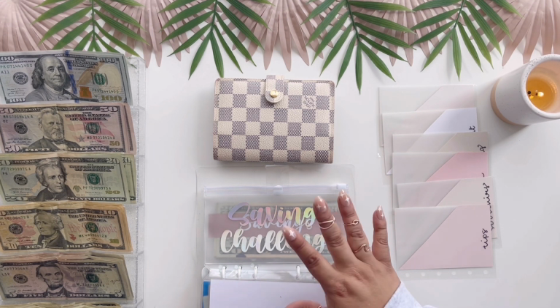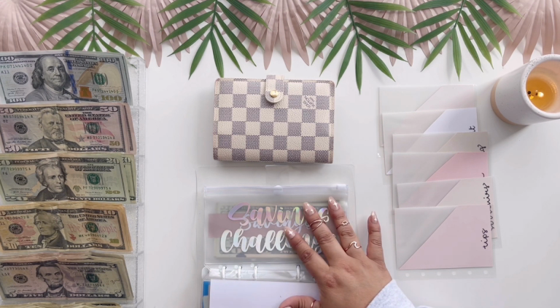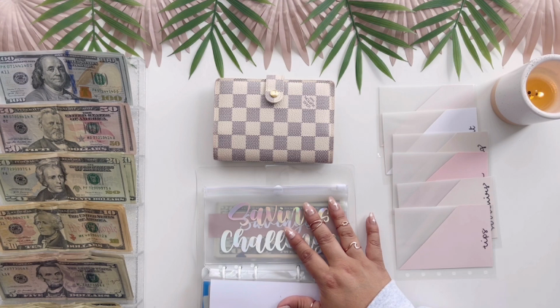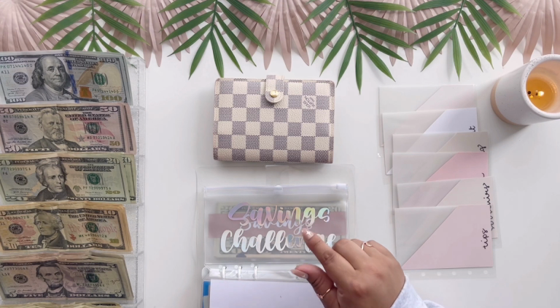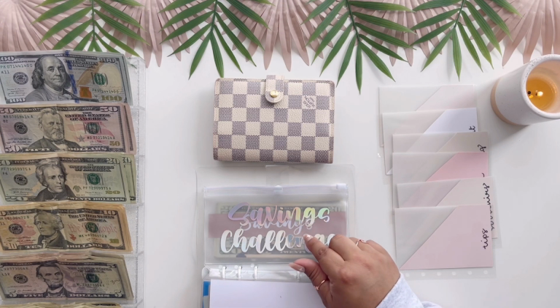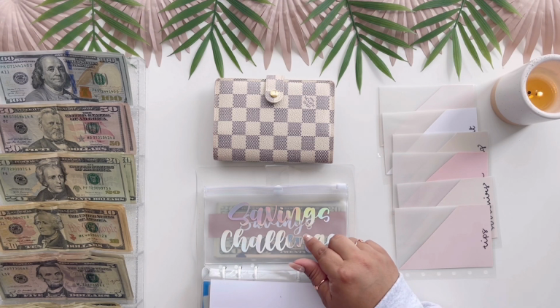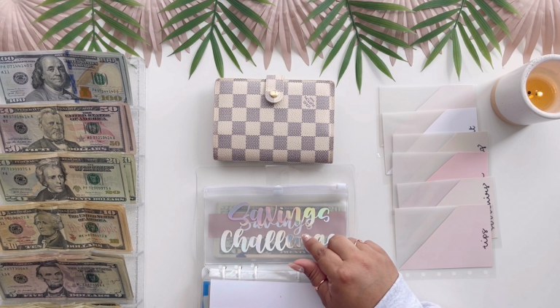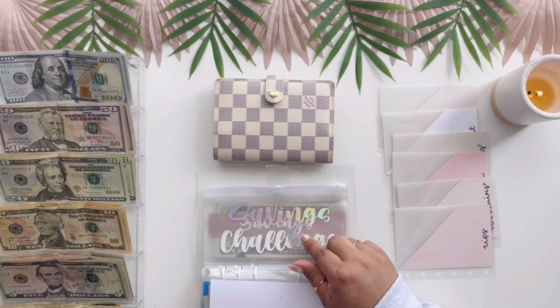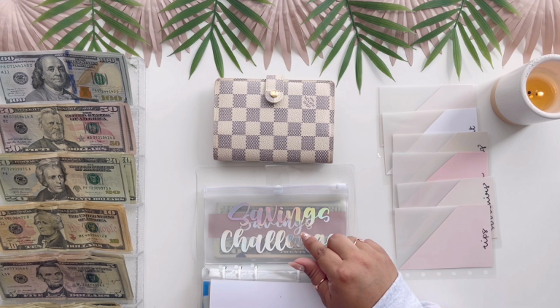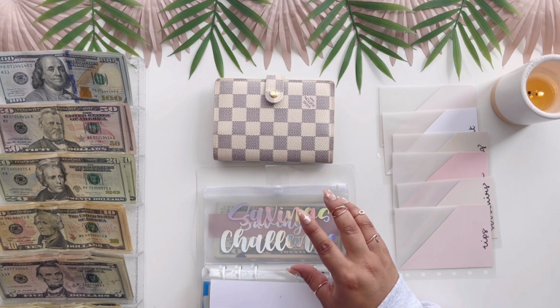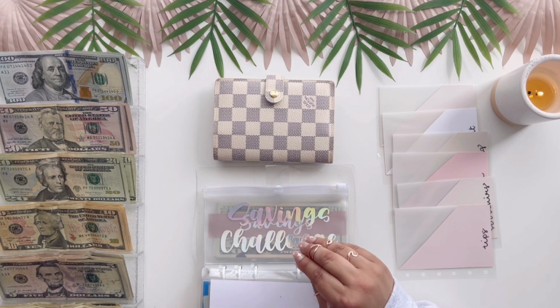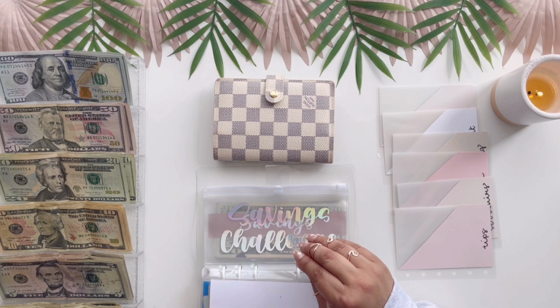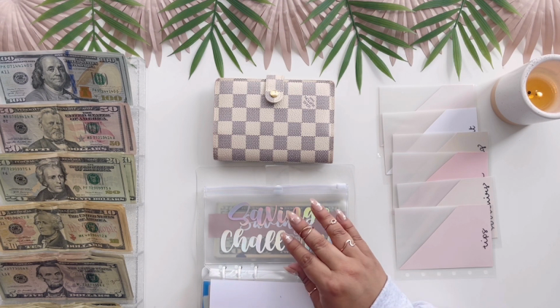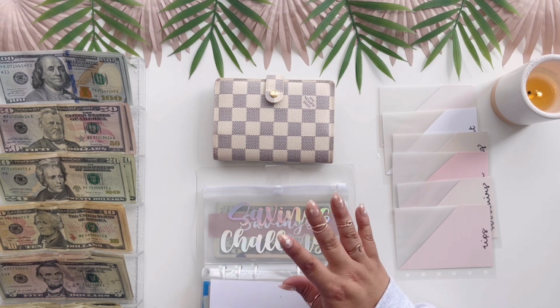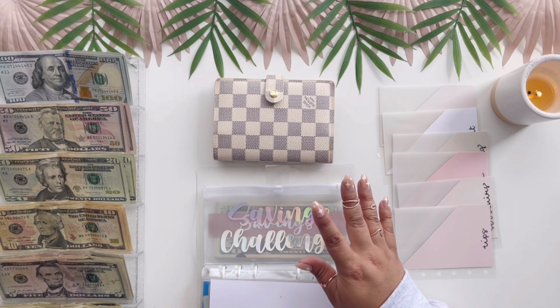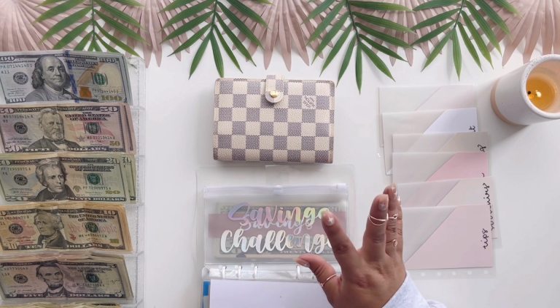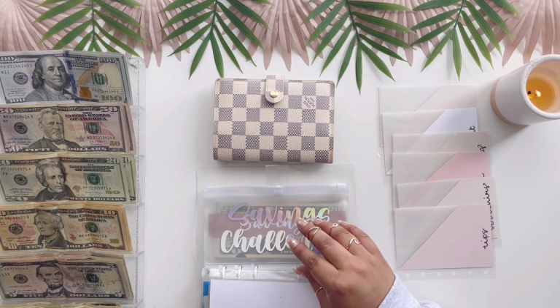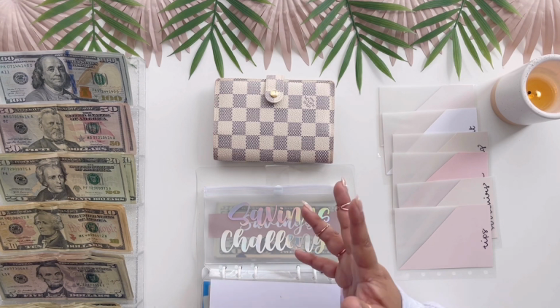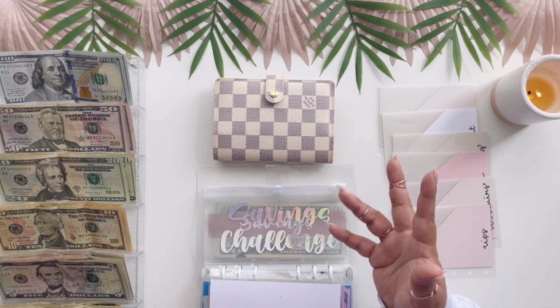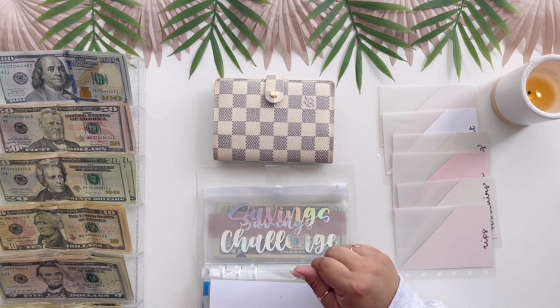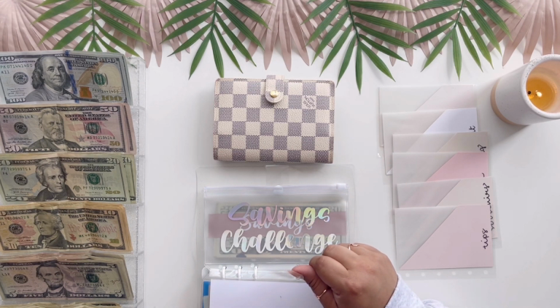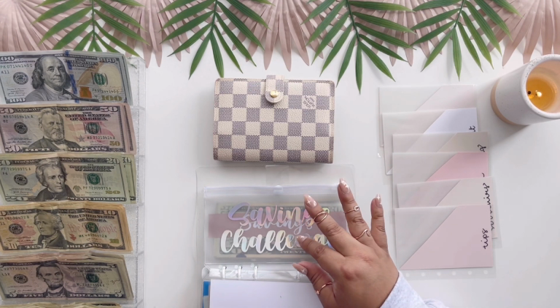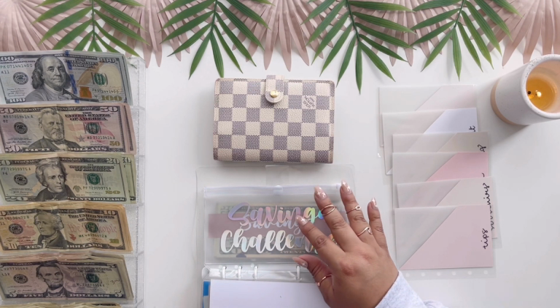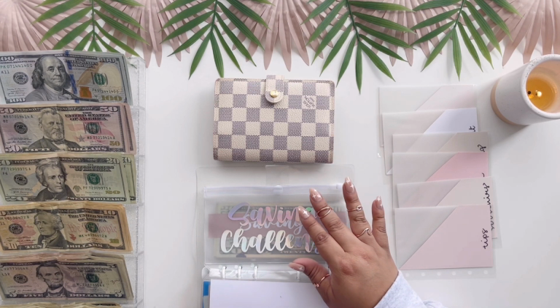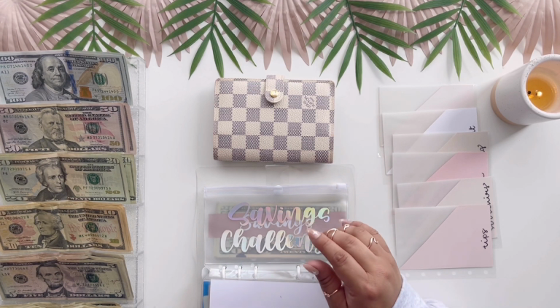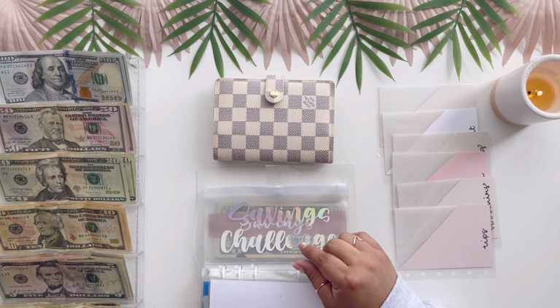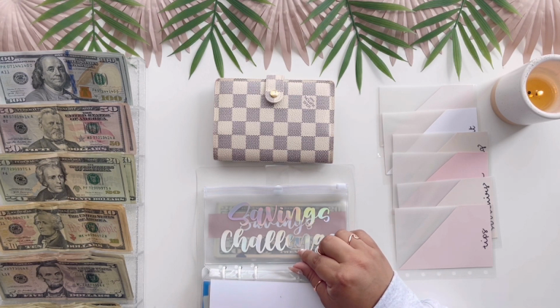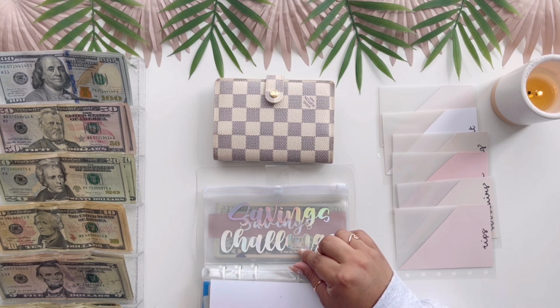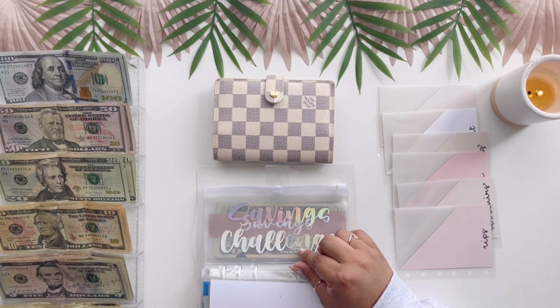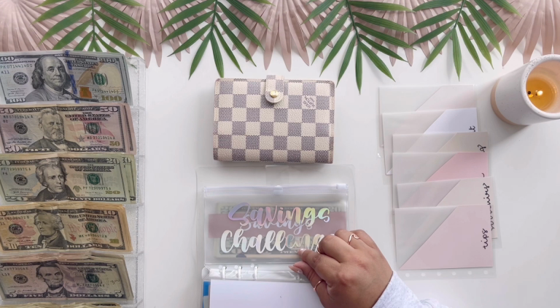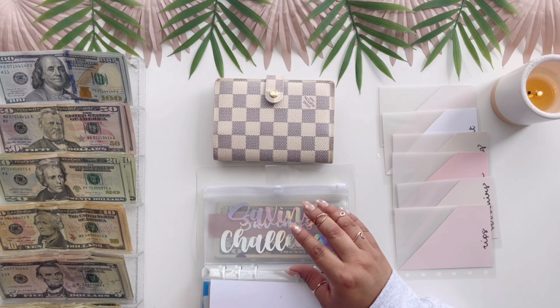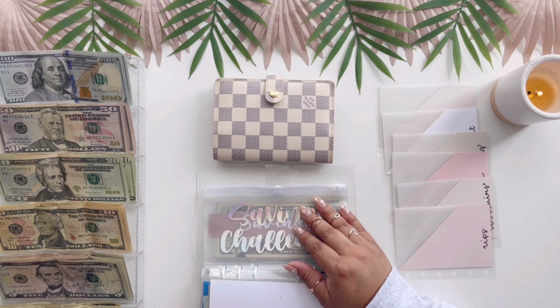I love her challenges because they cover all denominations and they really add up. With three challenges I had like $300, so it was great, and I knew I was going to use it for our trip.